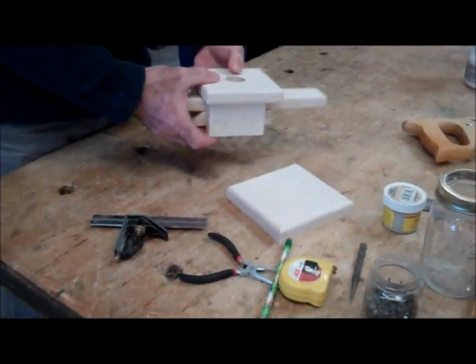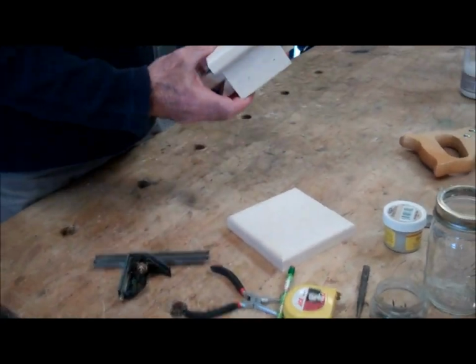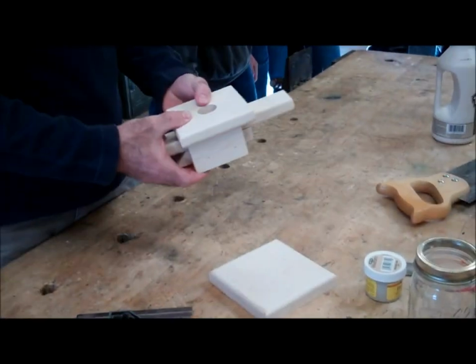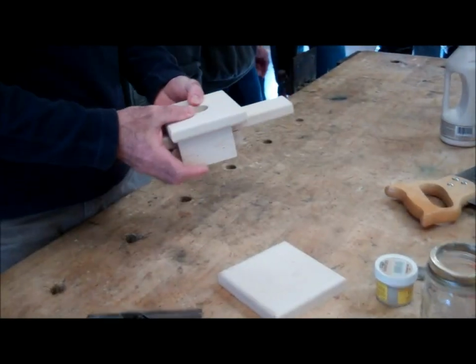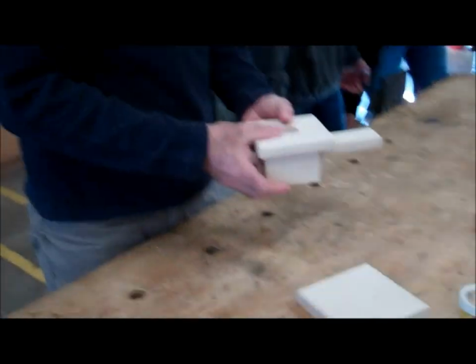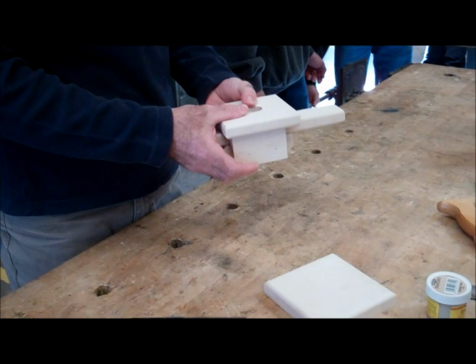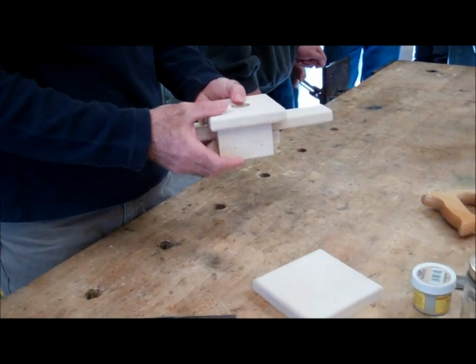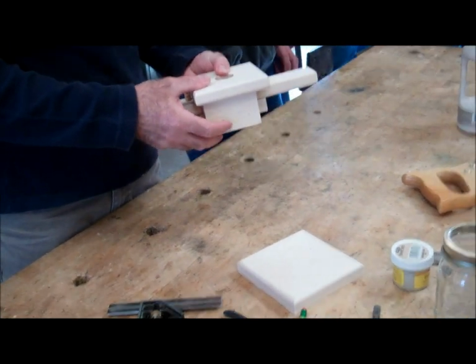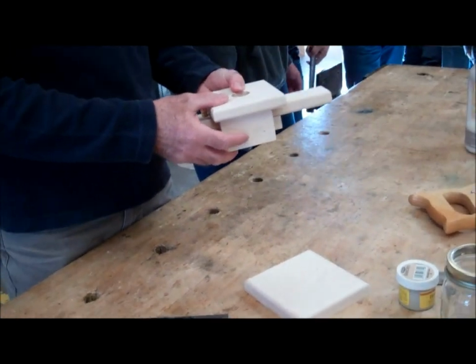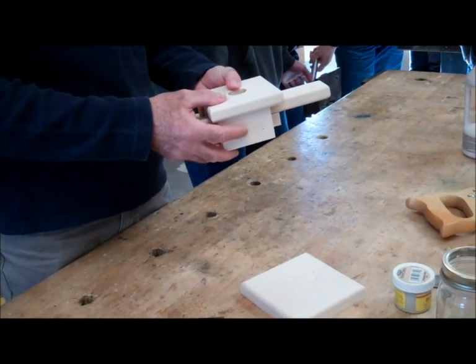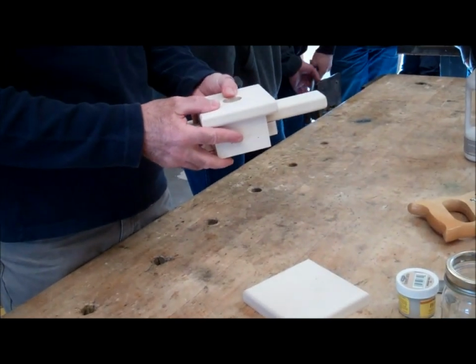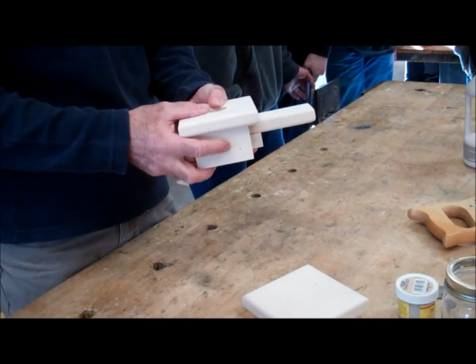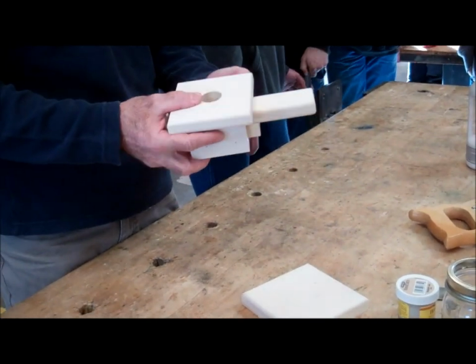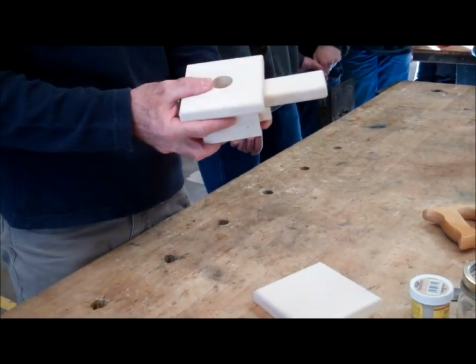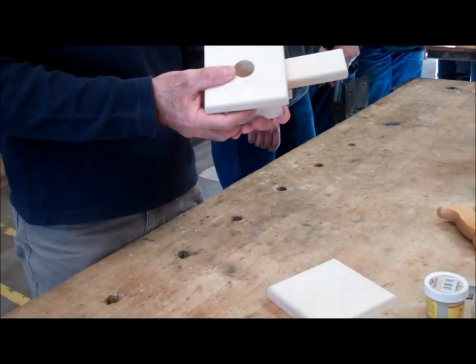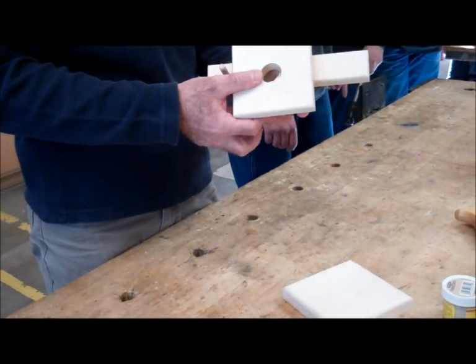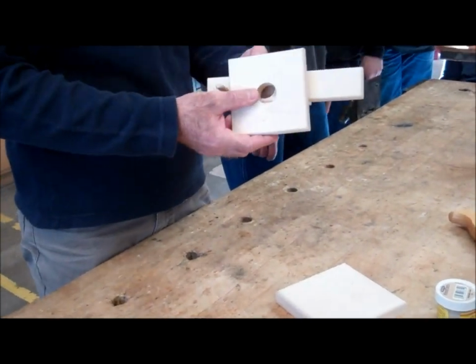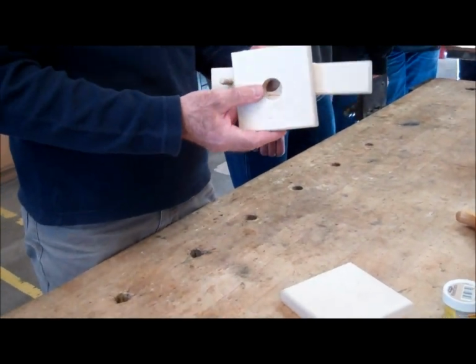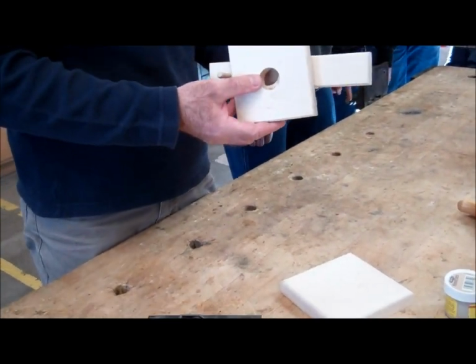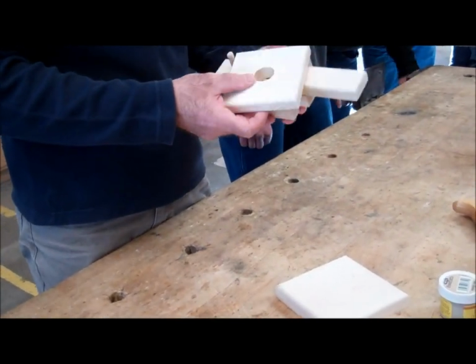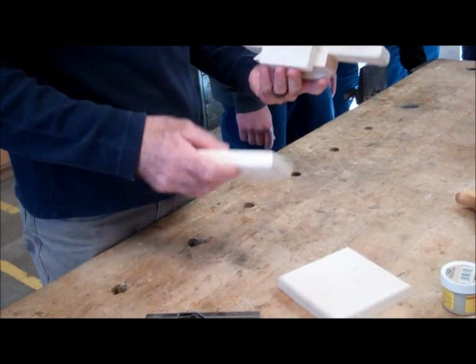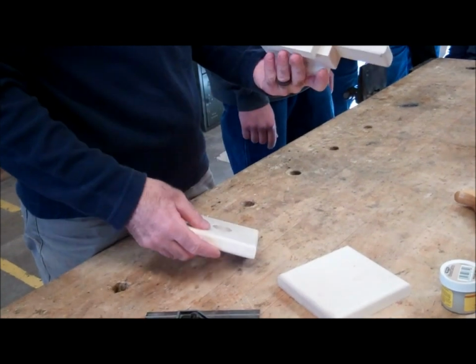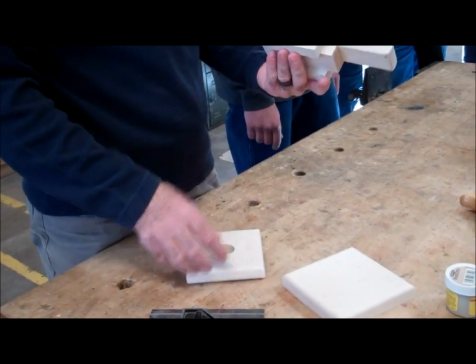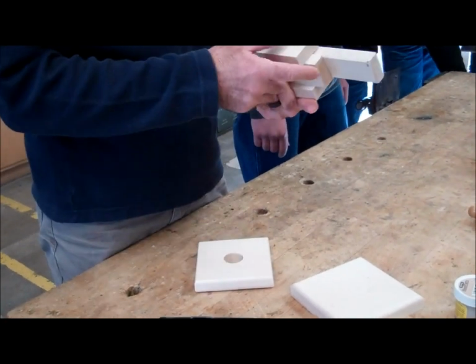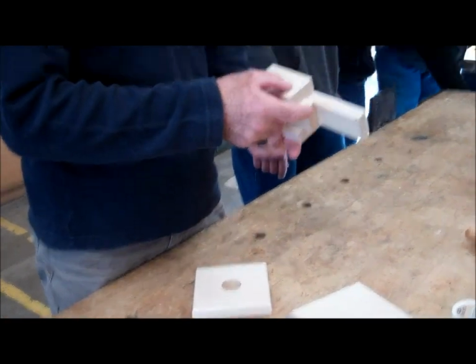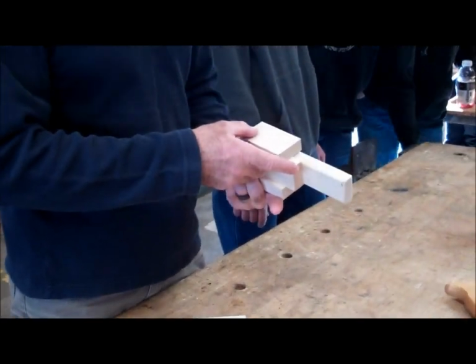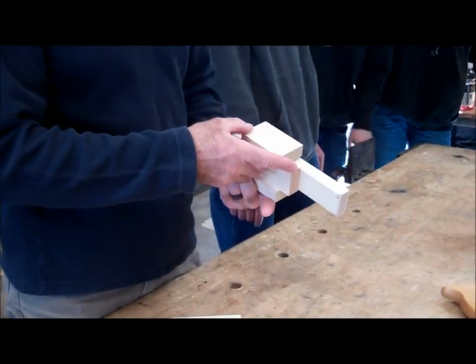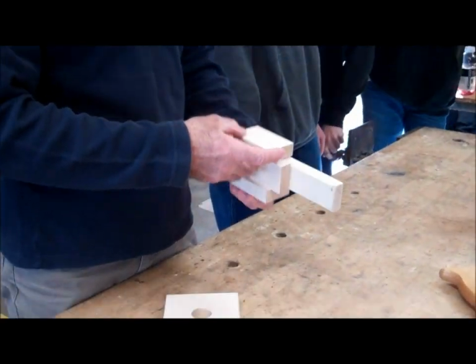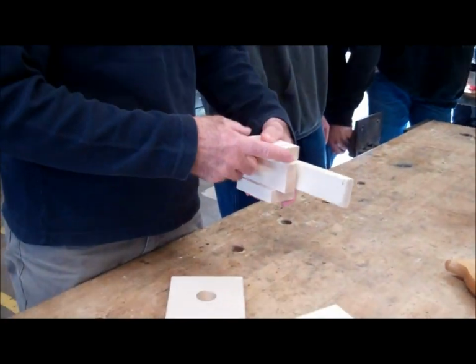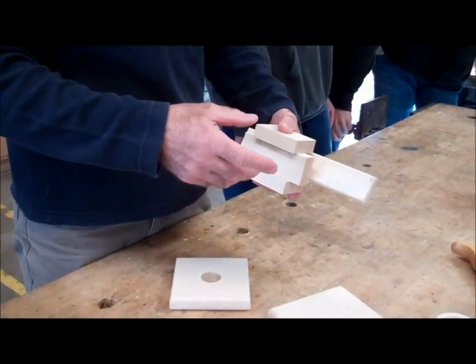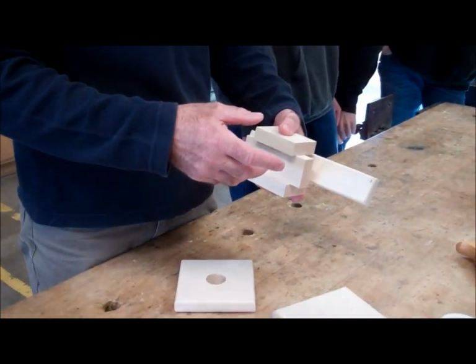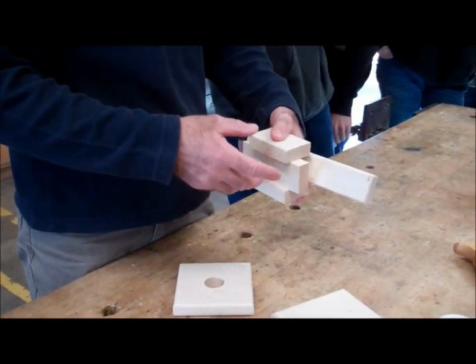So this is kind of where we left off. Let me just finish it up. There are a few kind of tricky parts. One is I would take my nails and recess them before you assemble the whole thing.